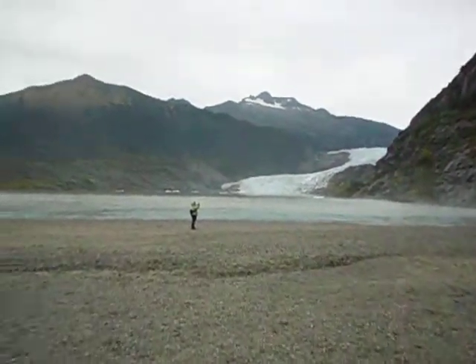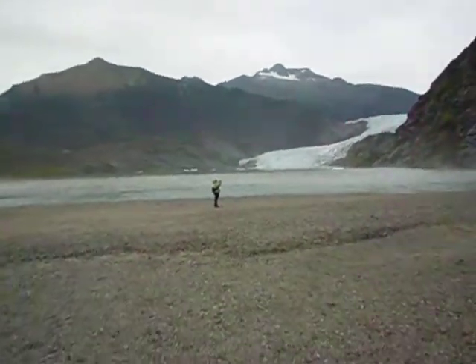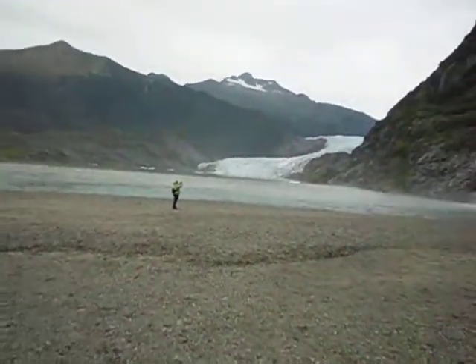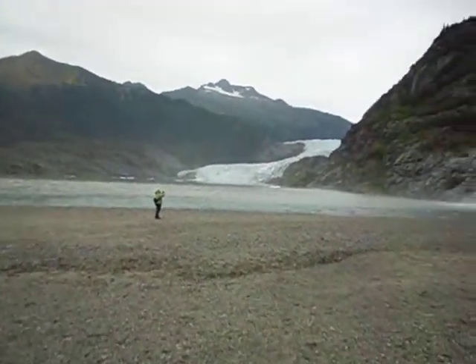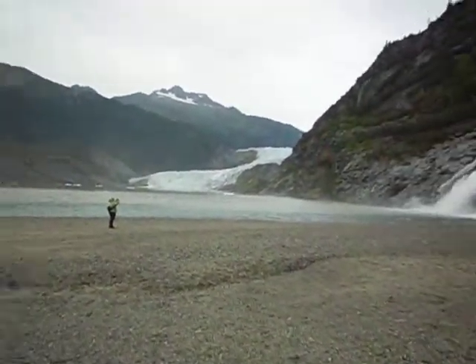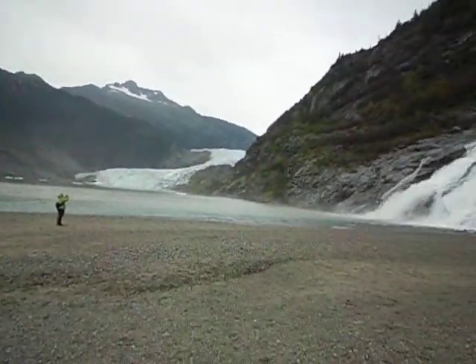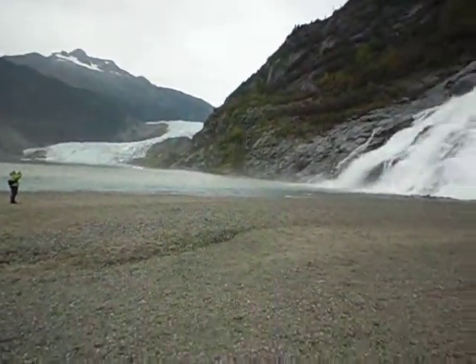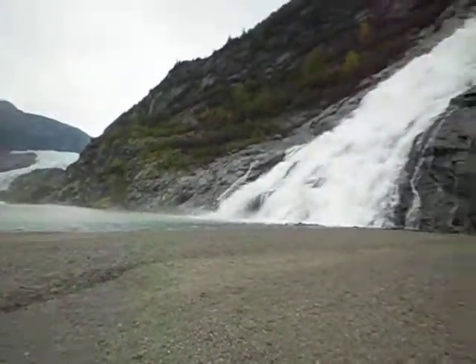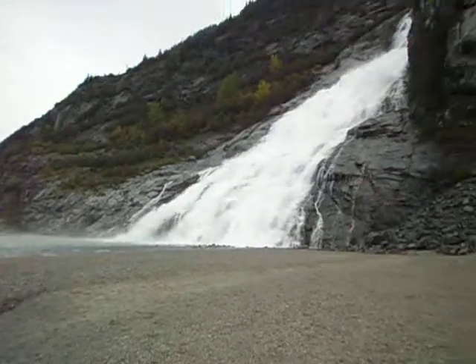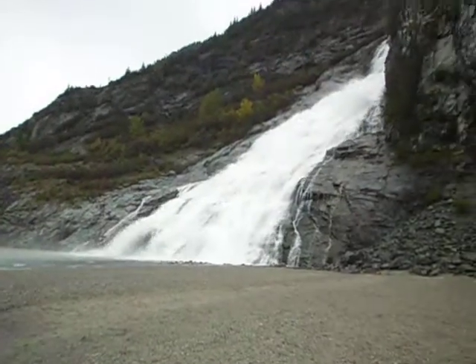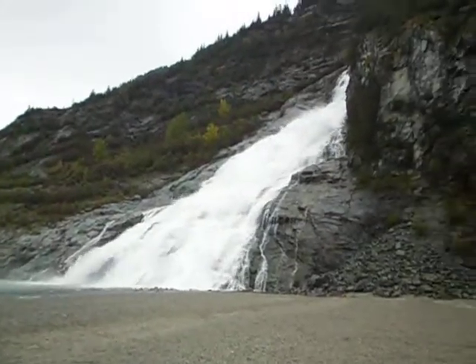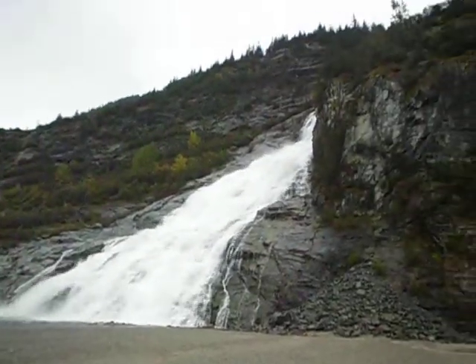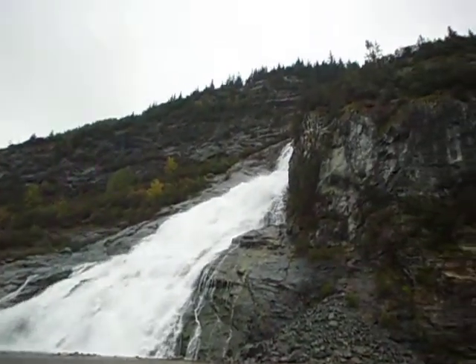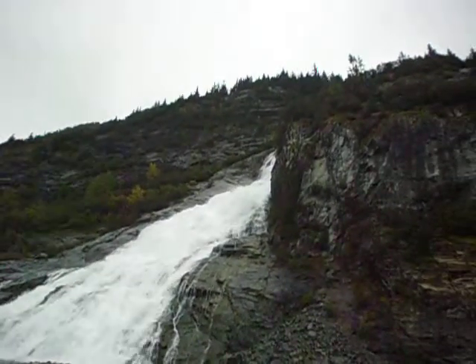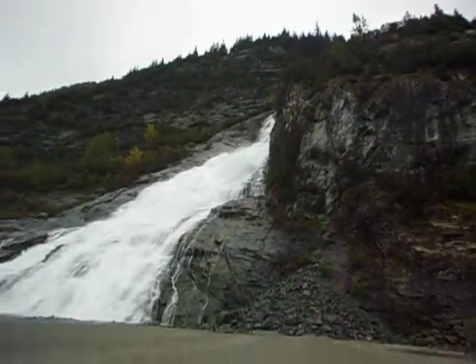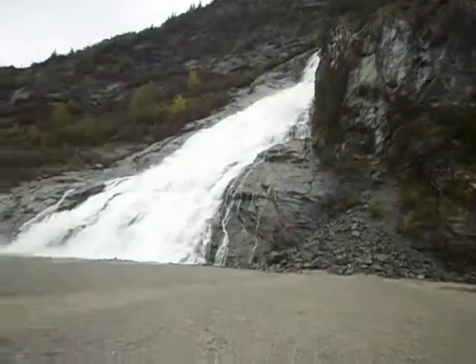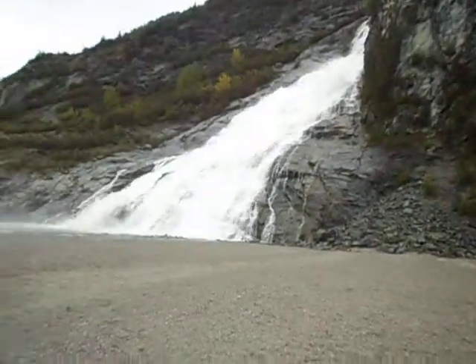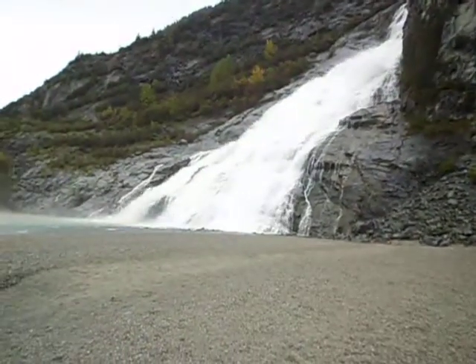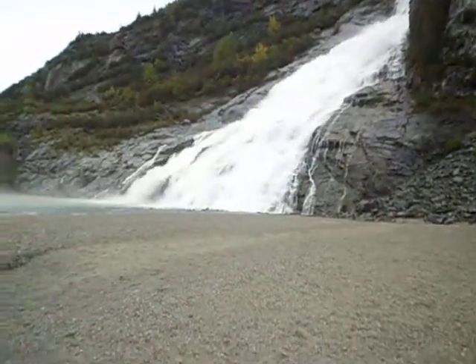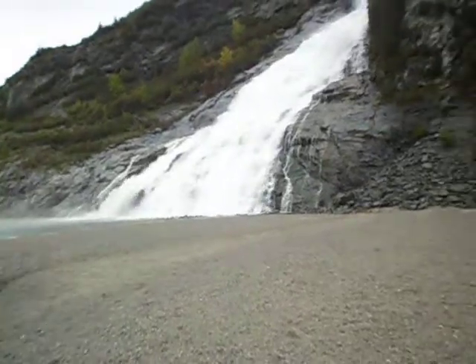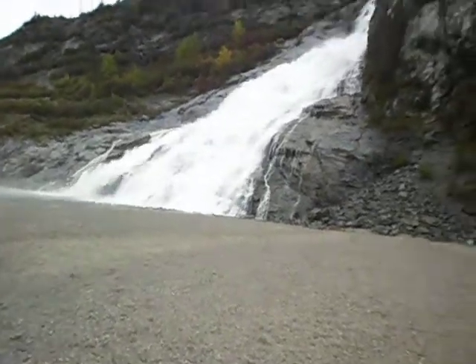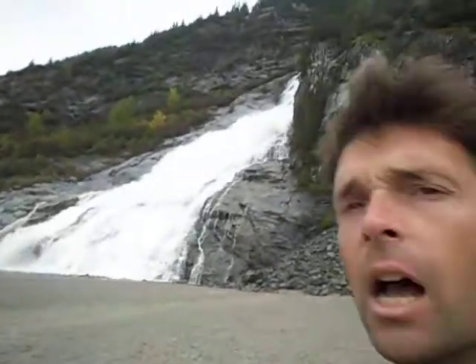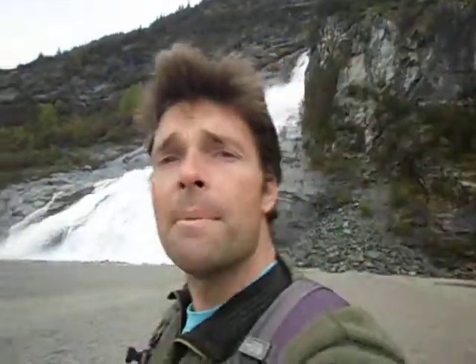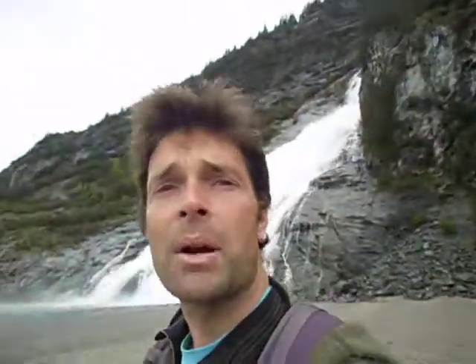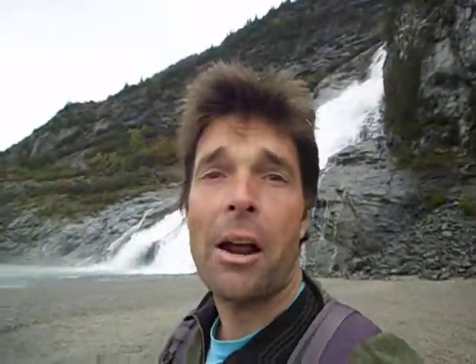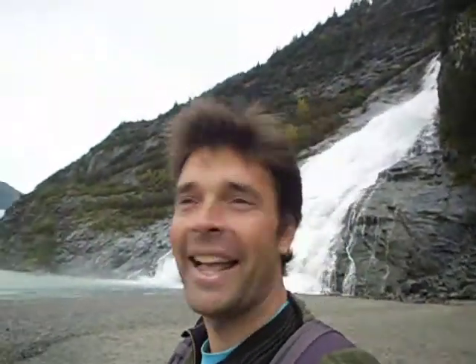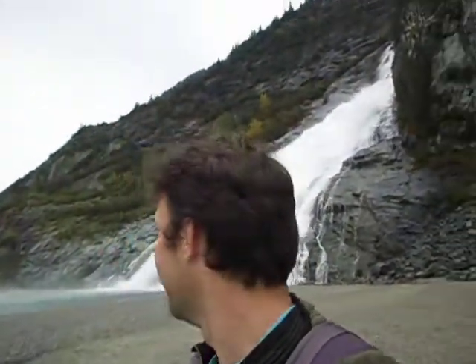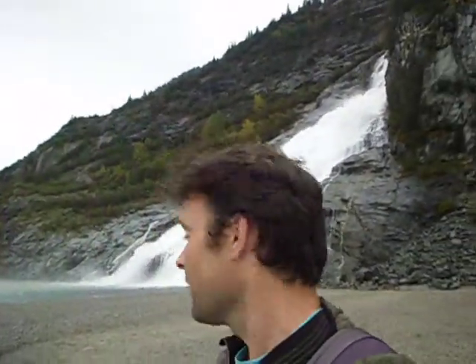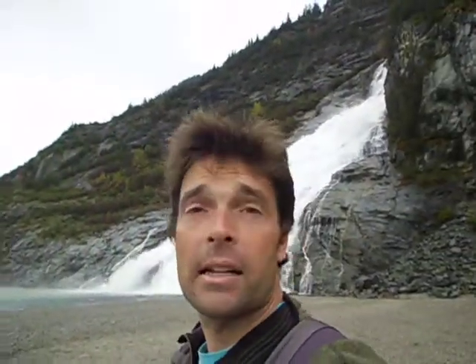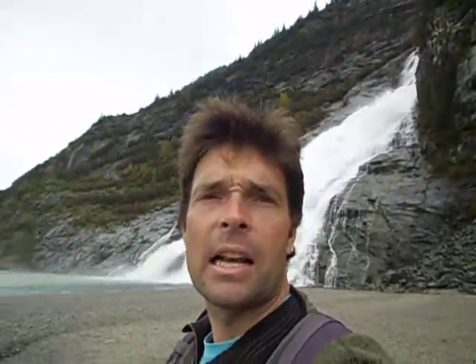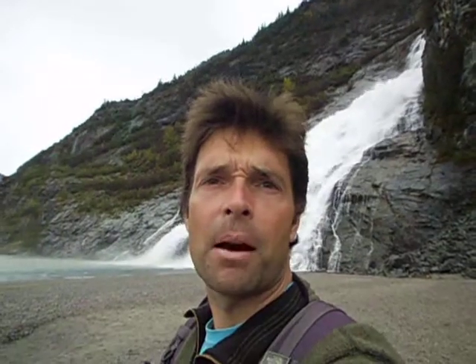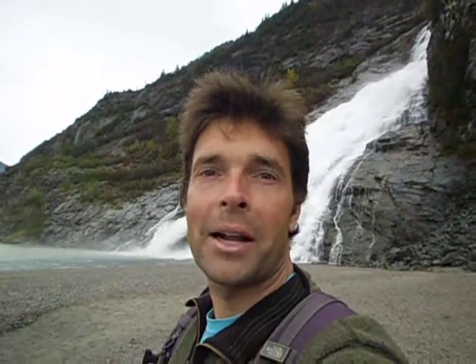I've got to be careful now because this is the actual Nugget Falls. Look at that, isn't that massive? Well, not massive massive, but I mean, it would make a pretty good shower, eh? It would definitely clean me up after the trail, eh?